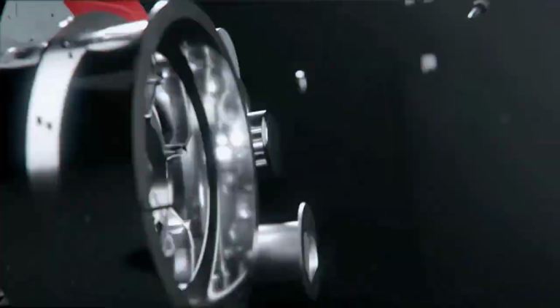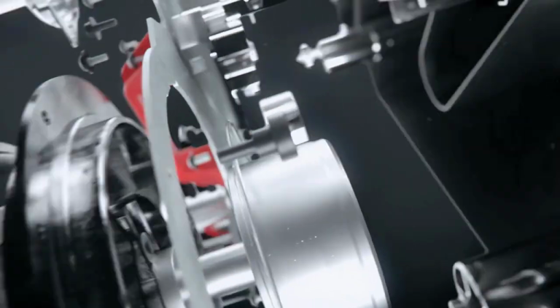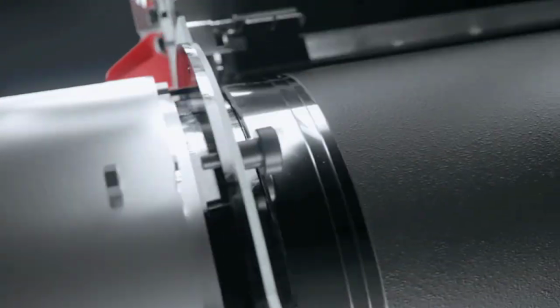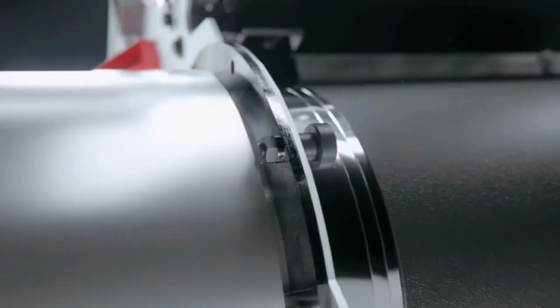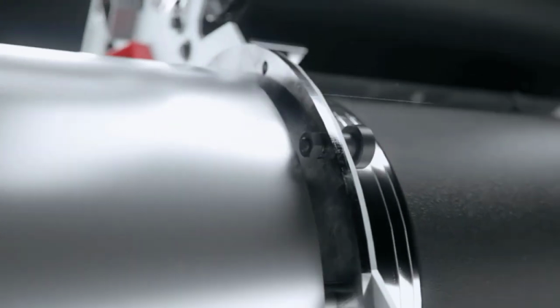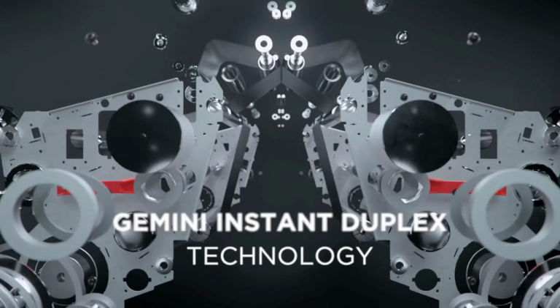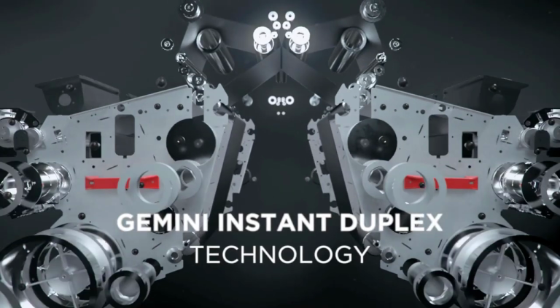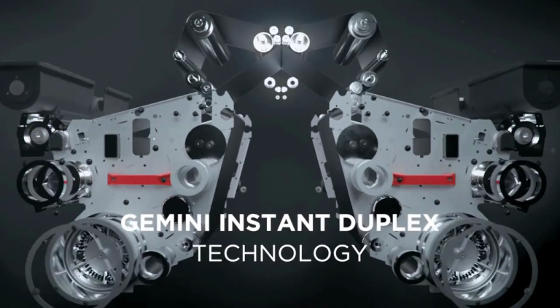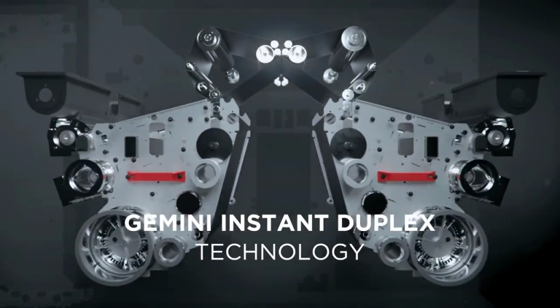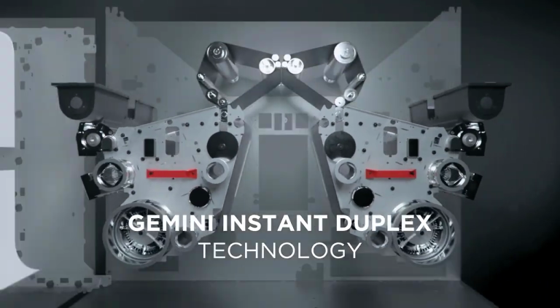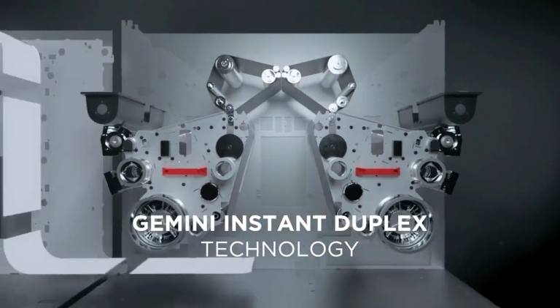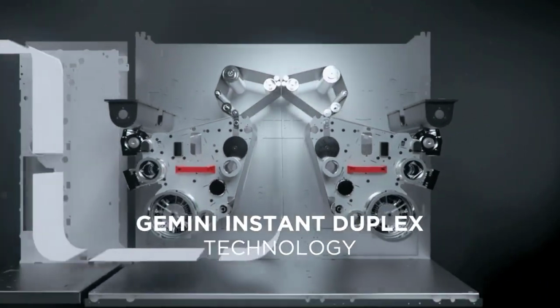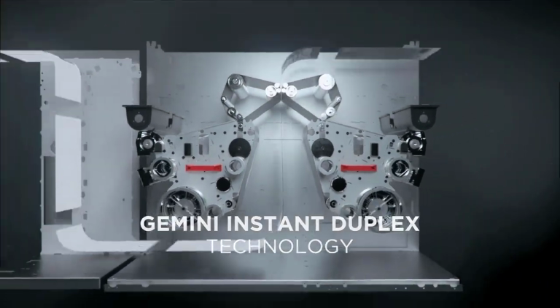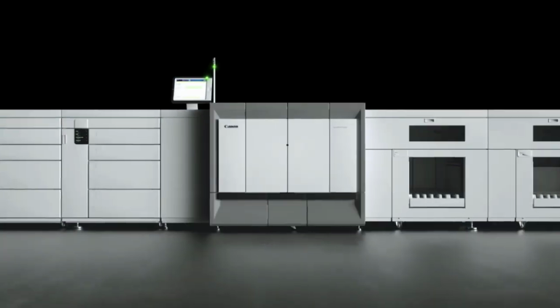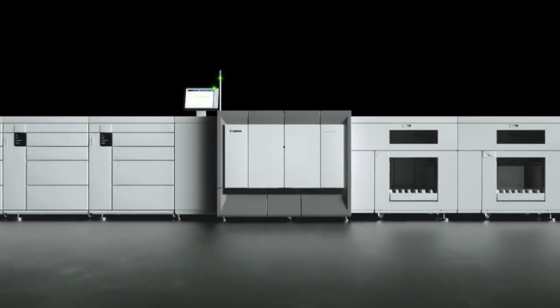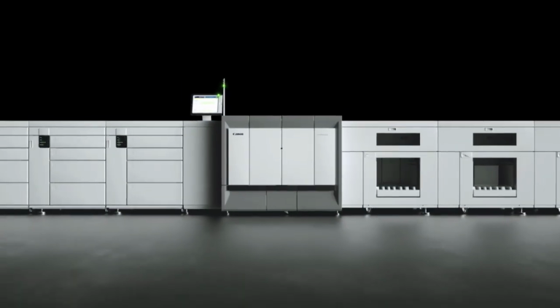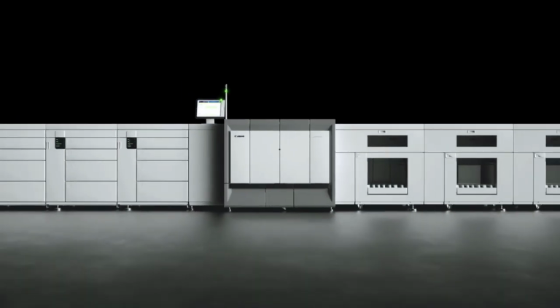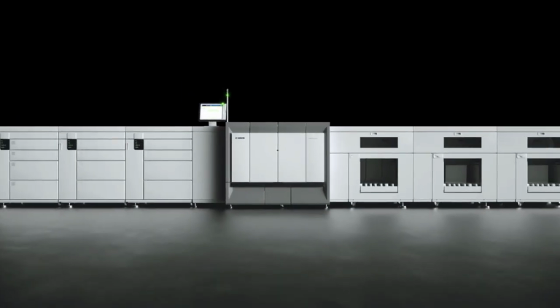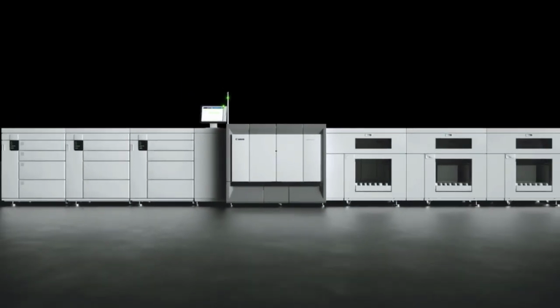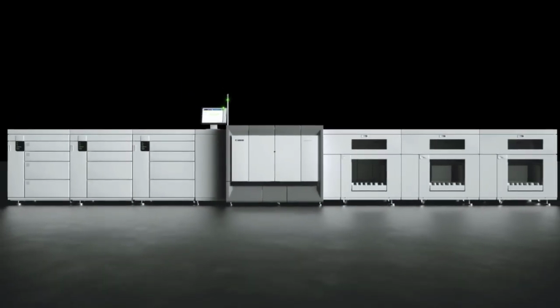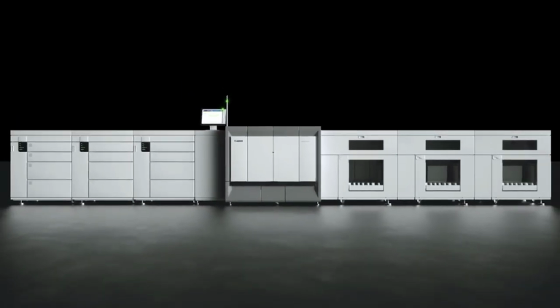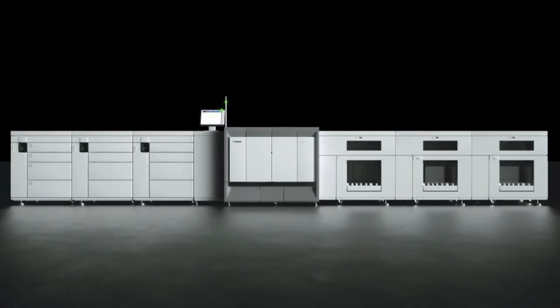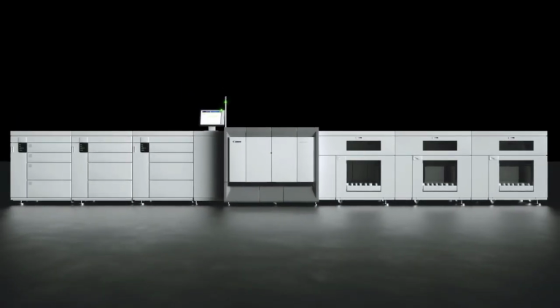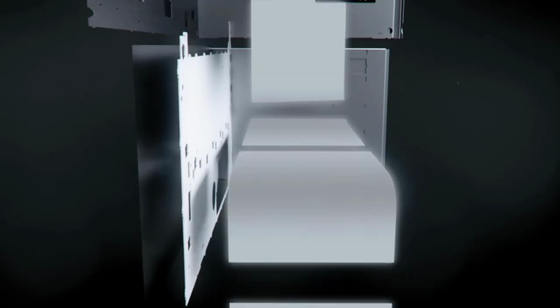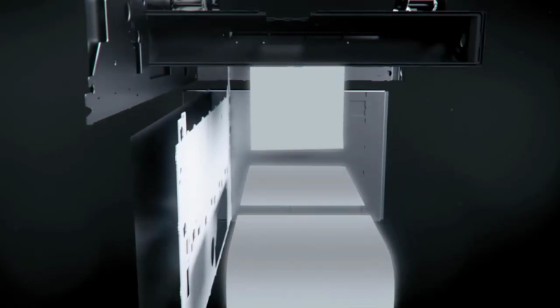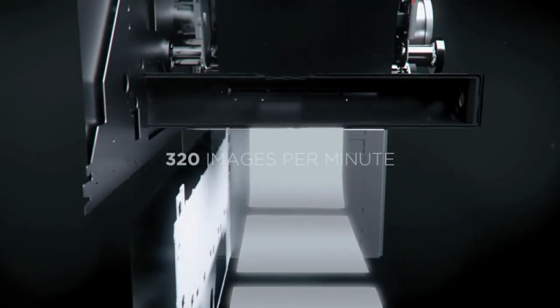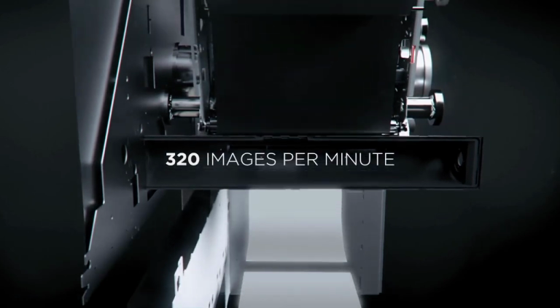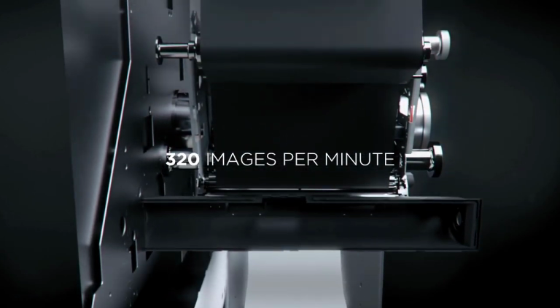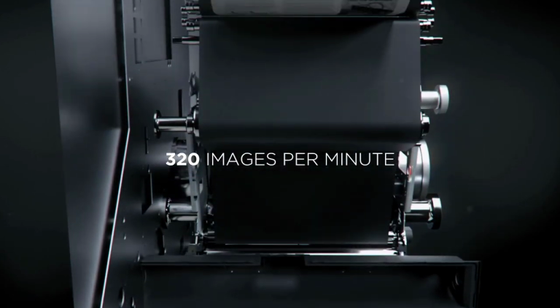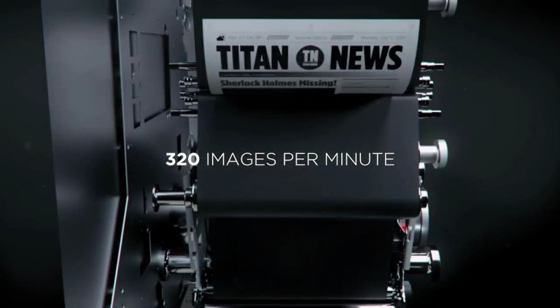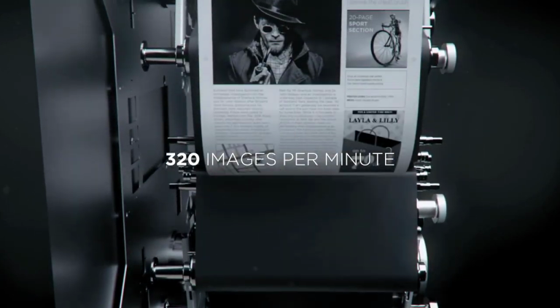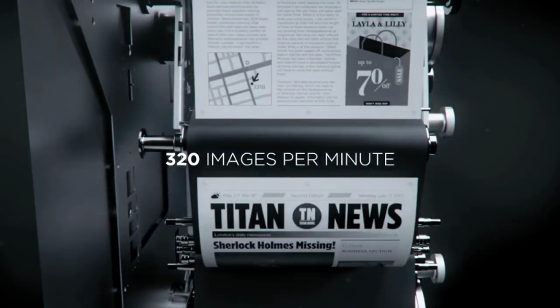Based on the market-proven Gemini technology, the VarioPrint 6000 Titan sets new standards for monochrome printing with 320 images per minute.